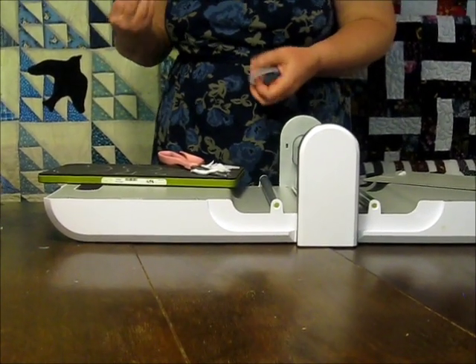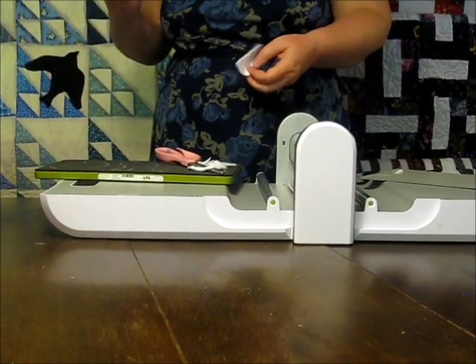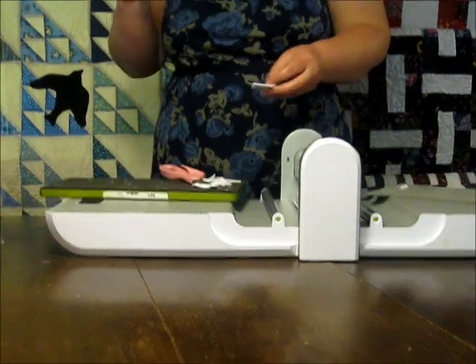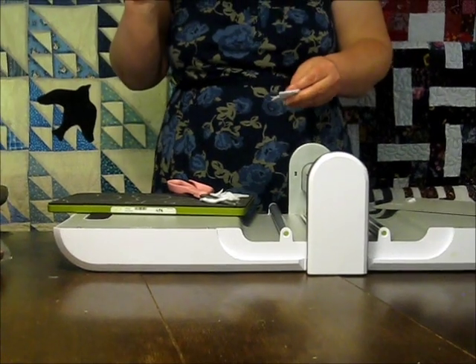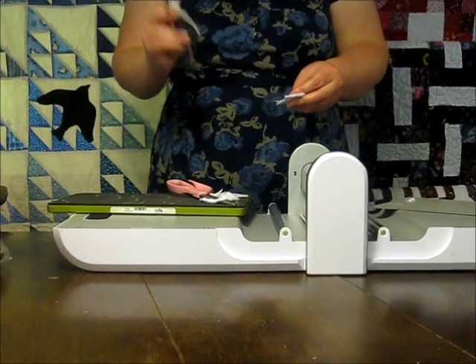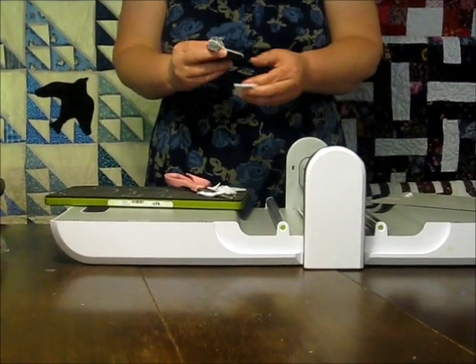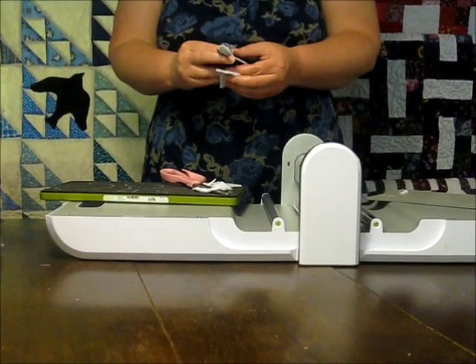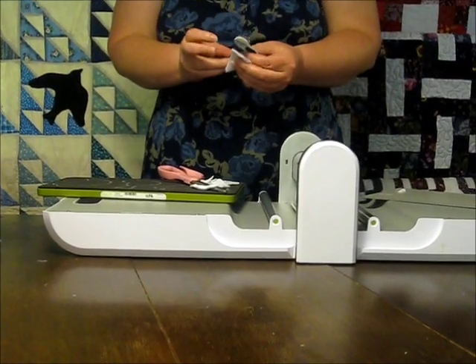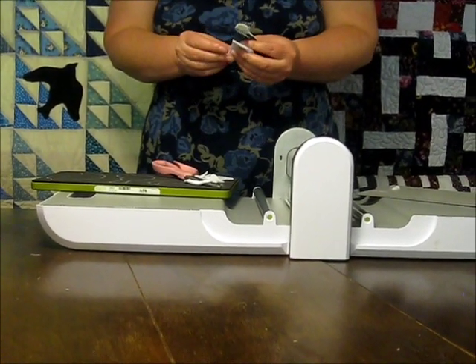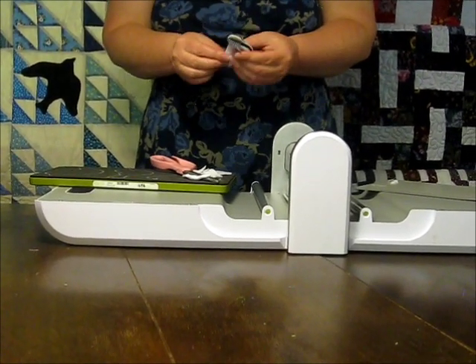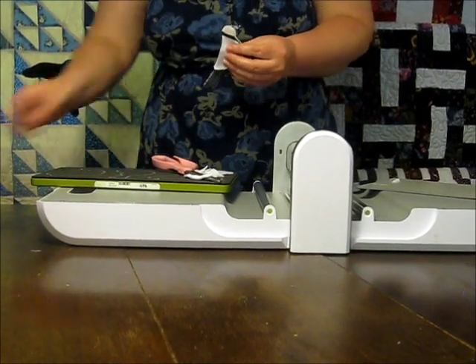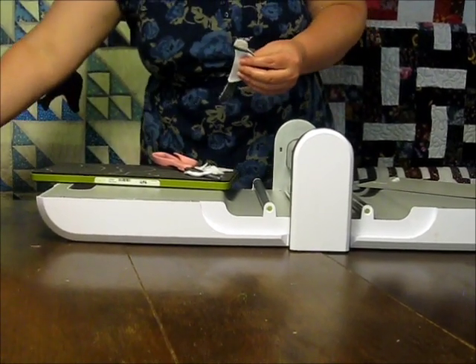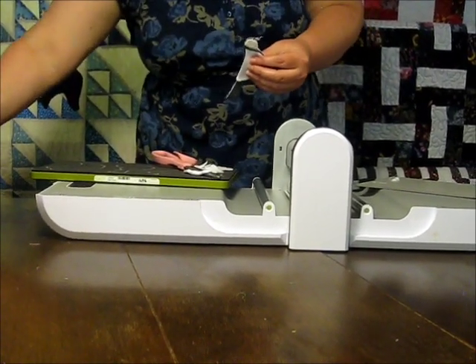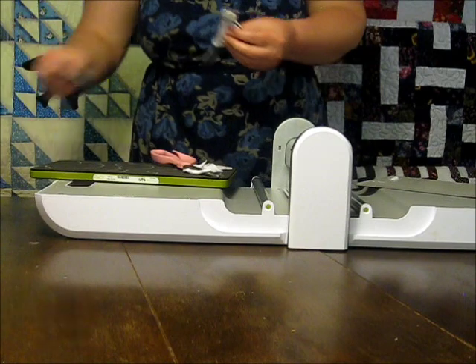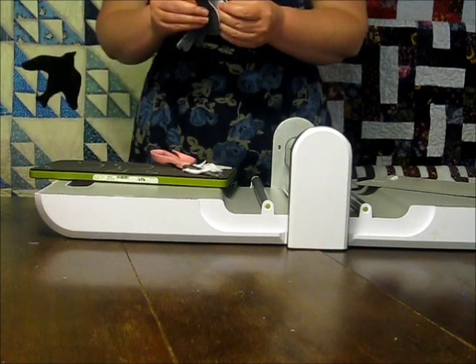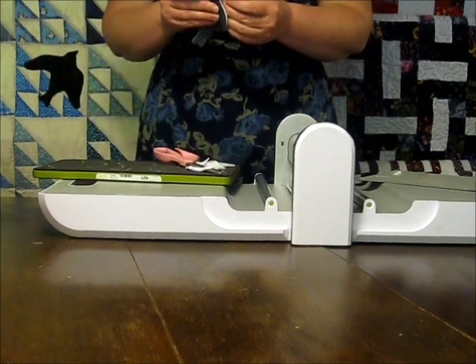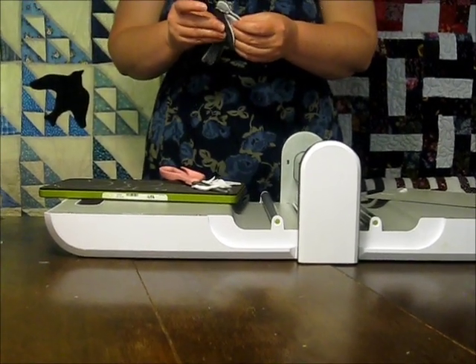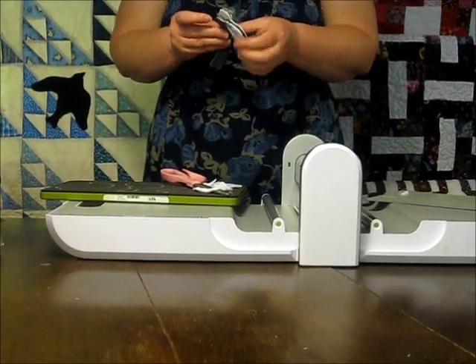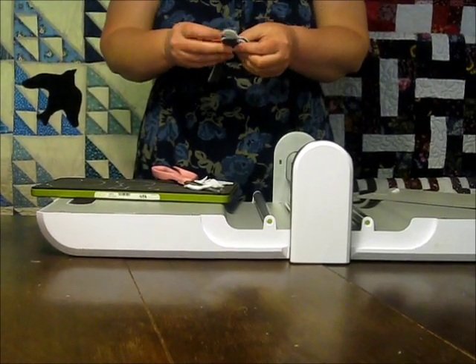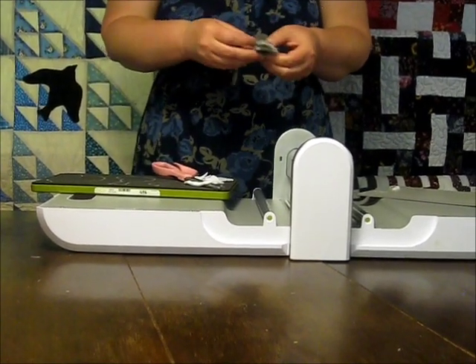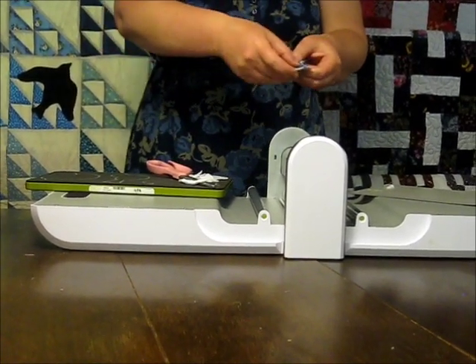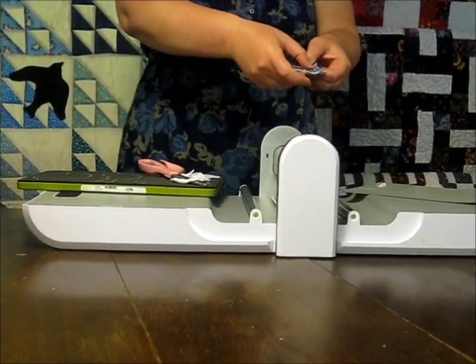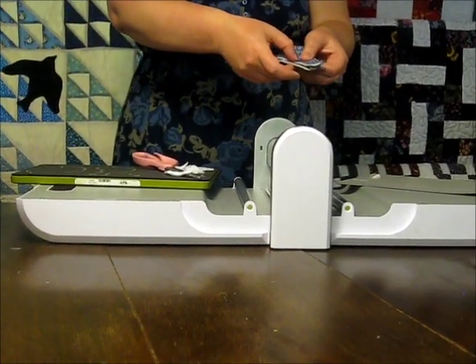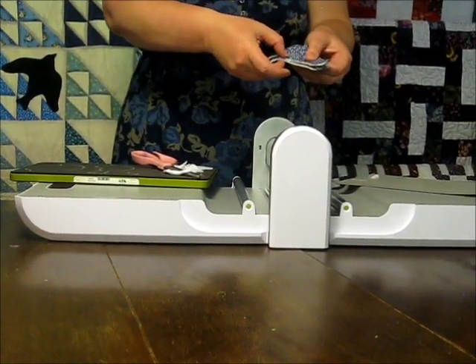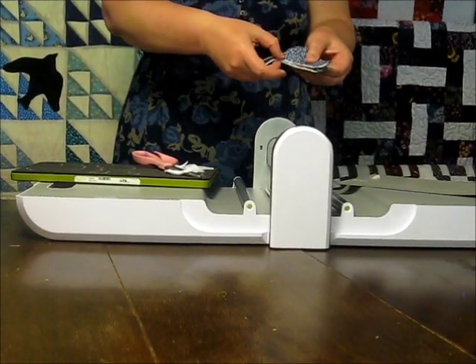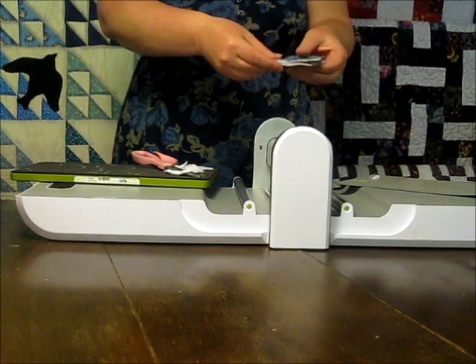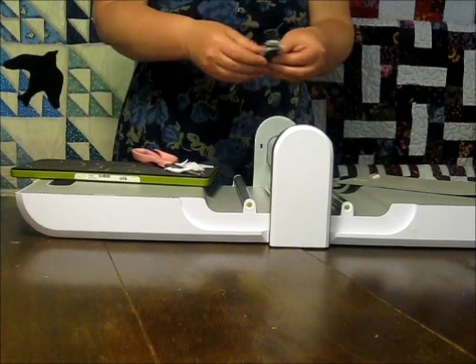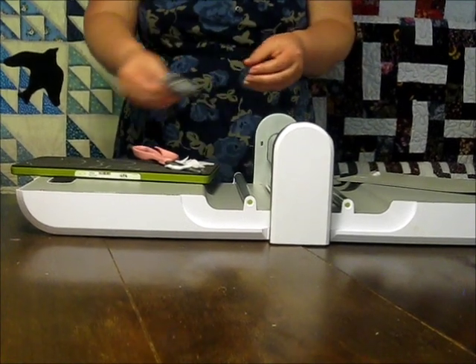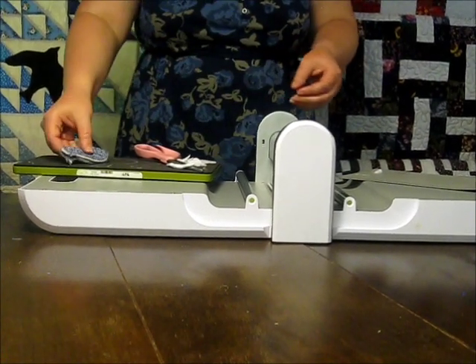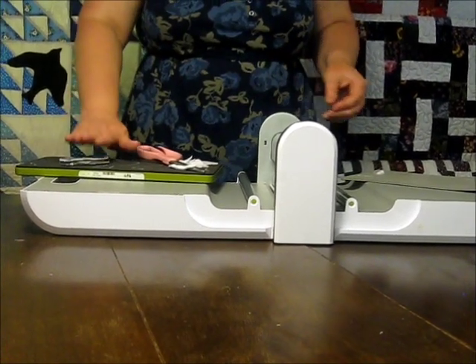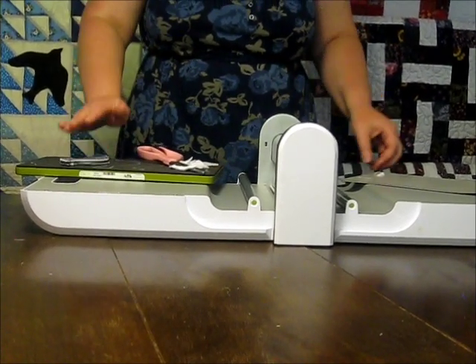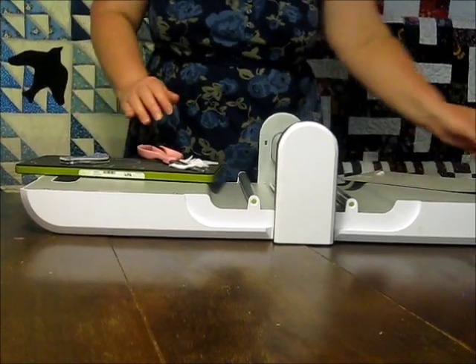I'll take my two layers of bird and layer the needle book pages in the middle, then sew down the bird's back with a straight stitch very close to where I did that original zigzag stitch.